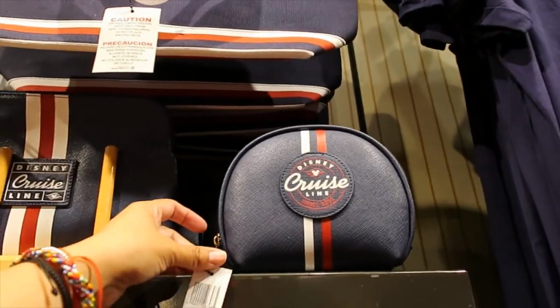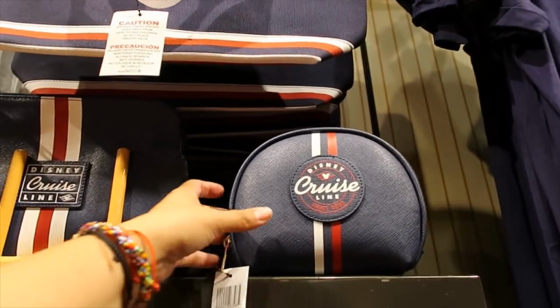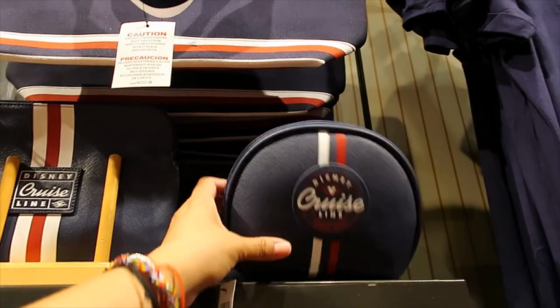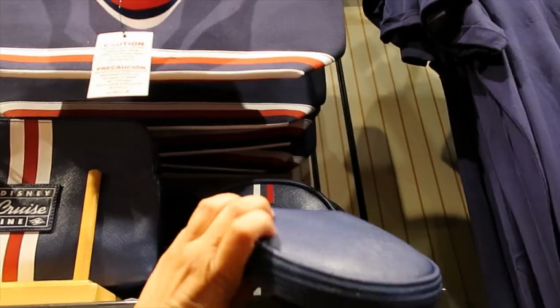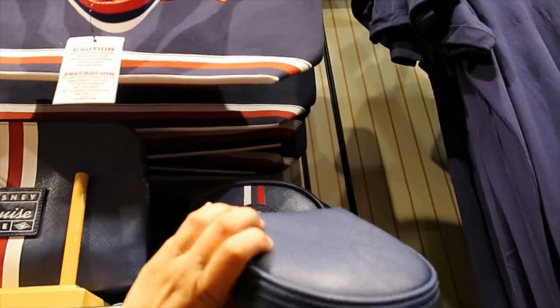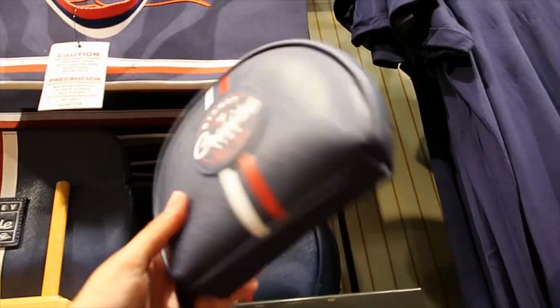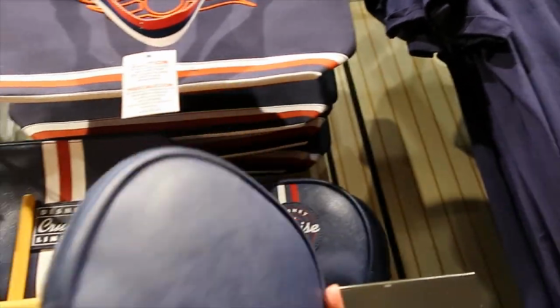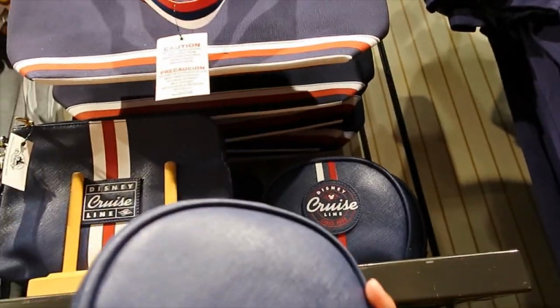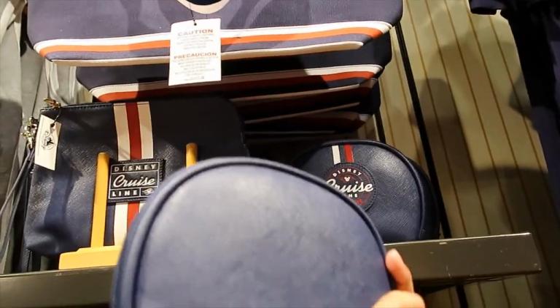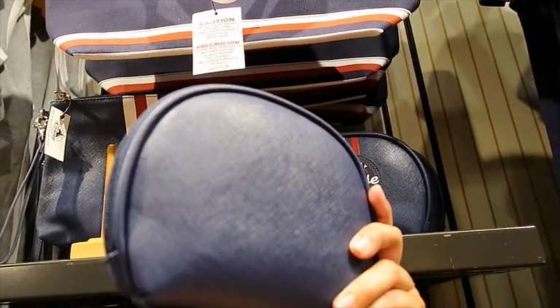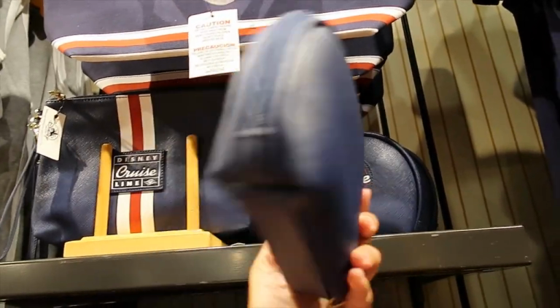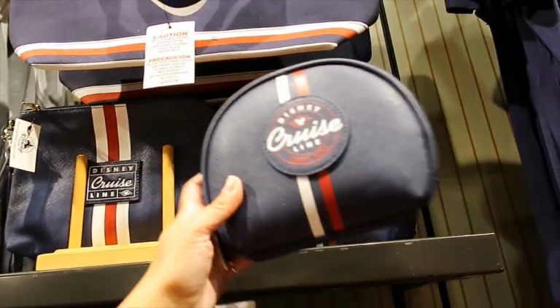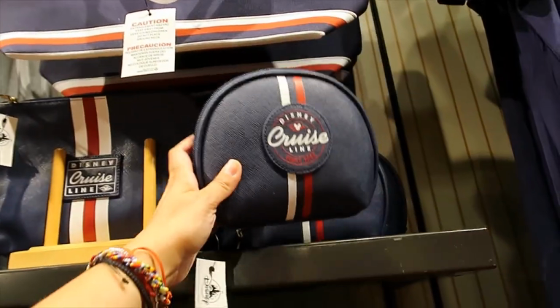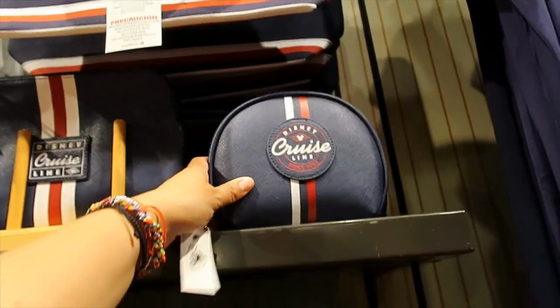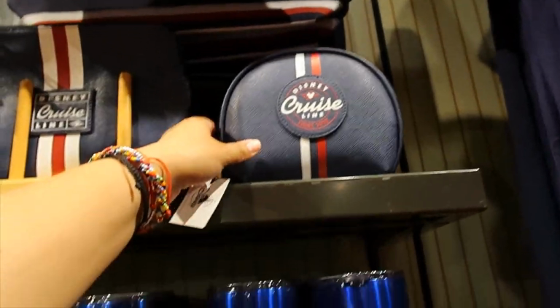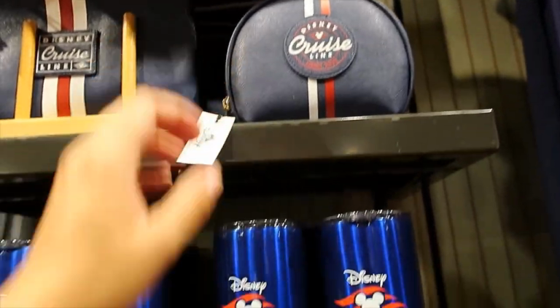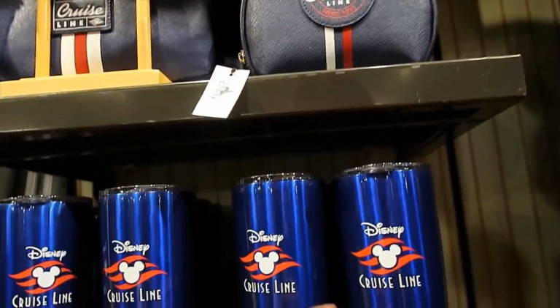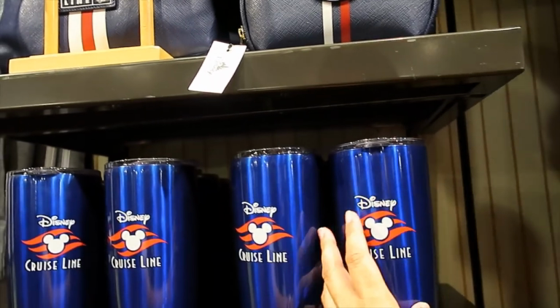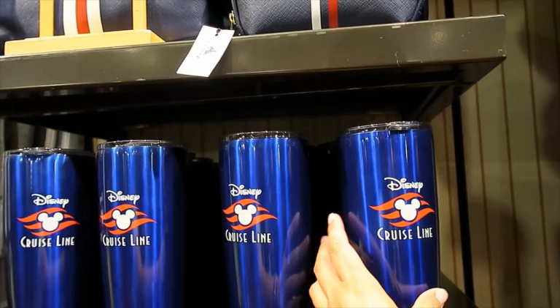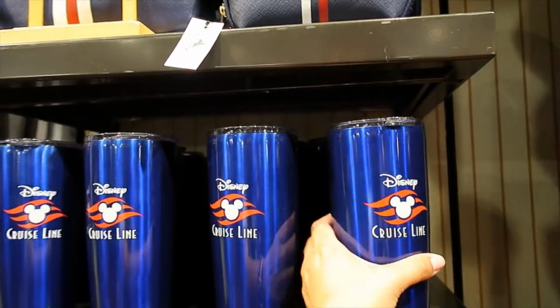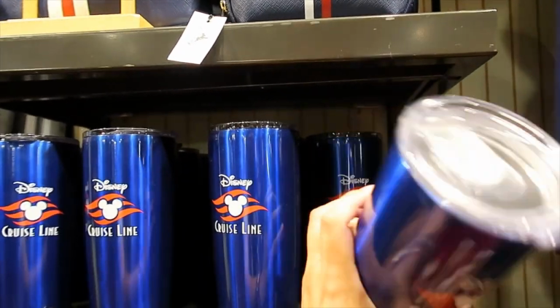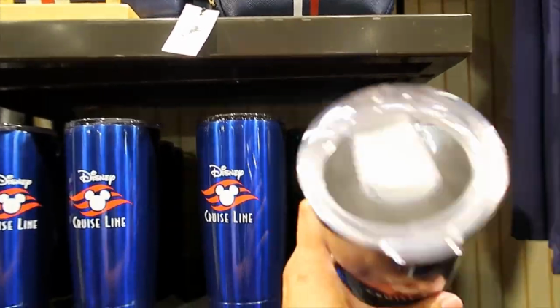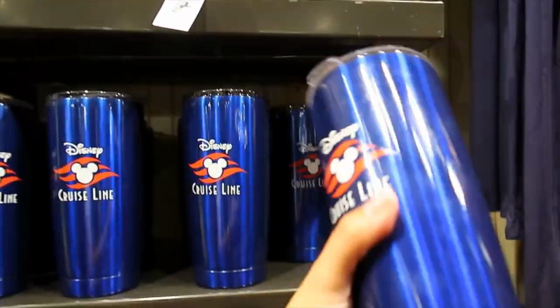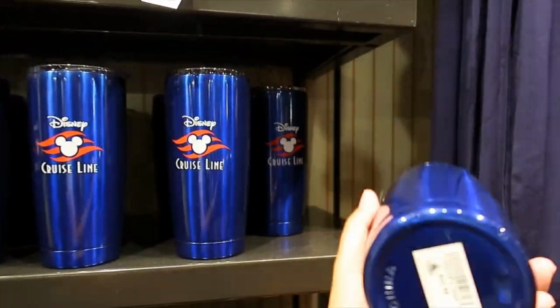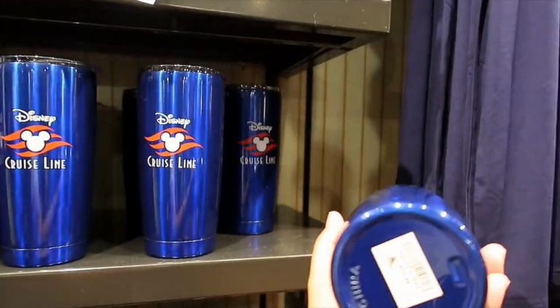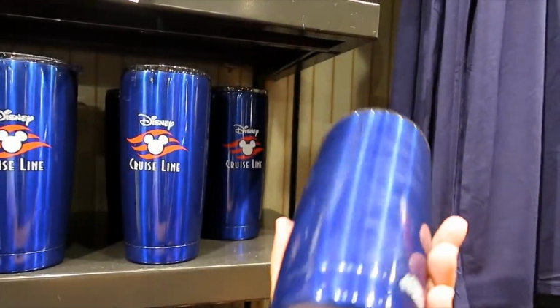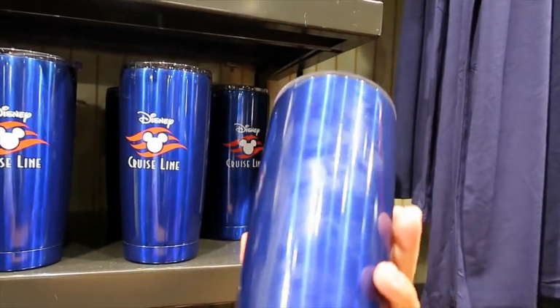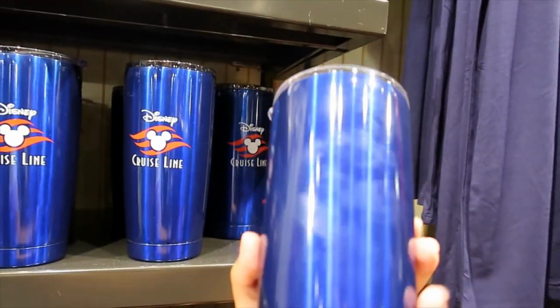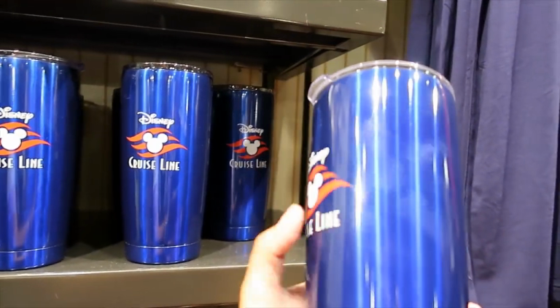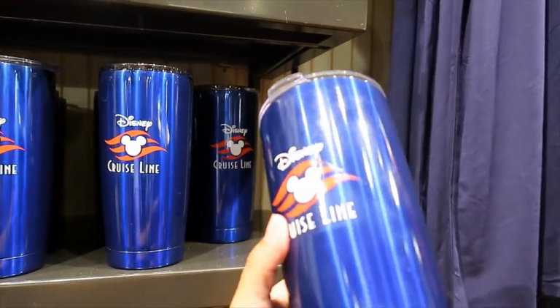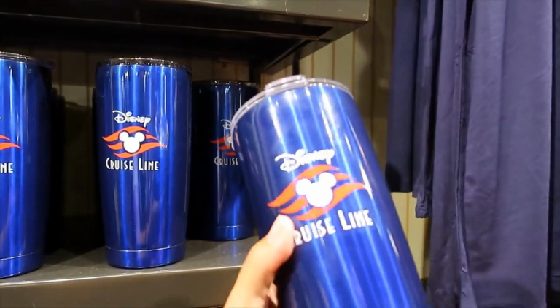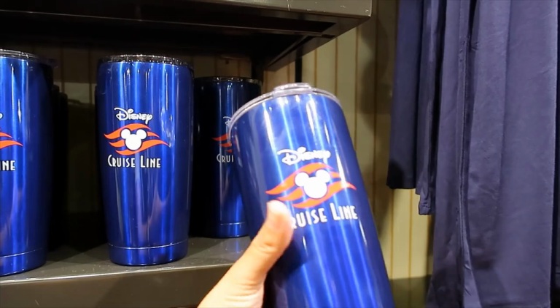$12.99 for this cosmetic case, and it's plain on the back. And then this other travel tumbler — $22.99. Beautiful, beautiful blue.